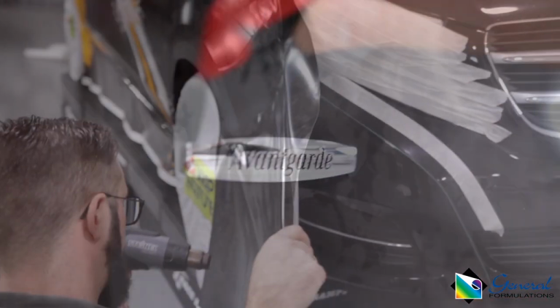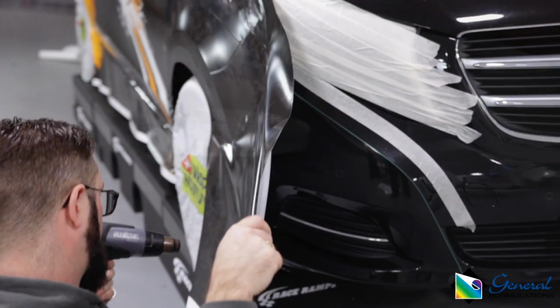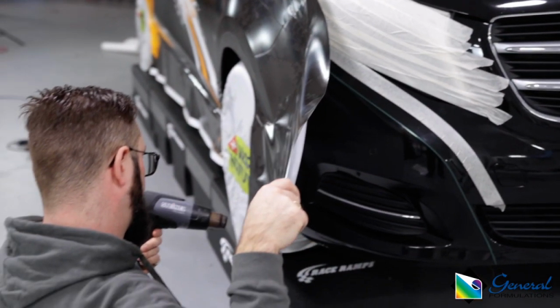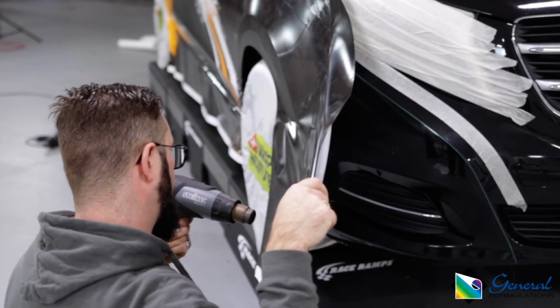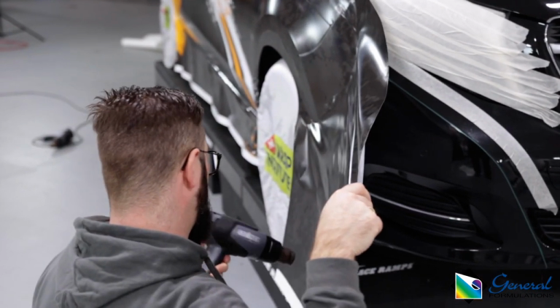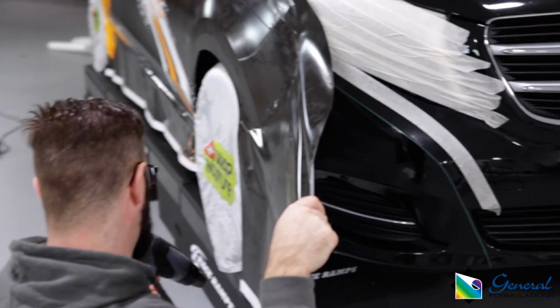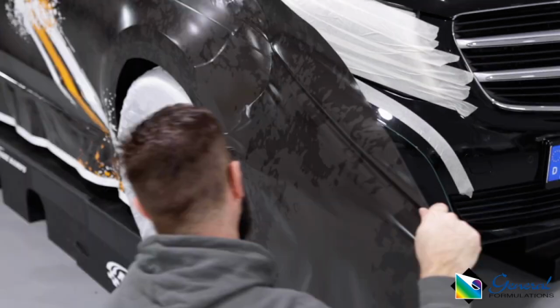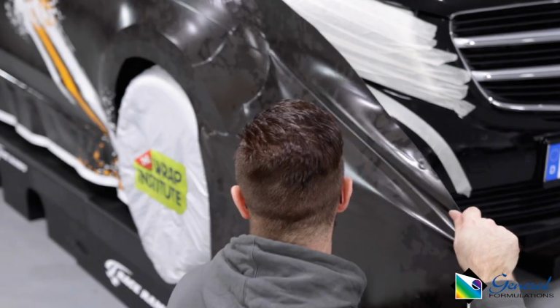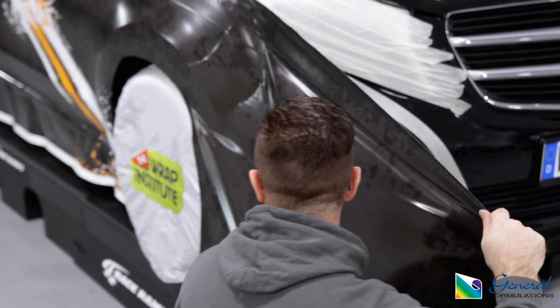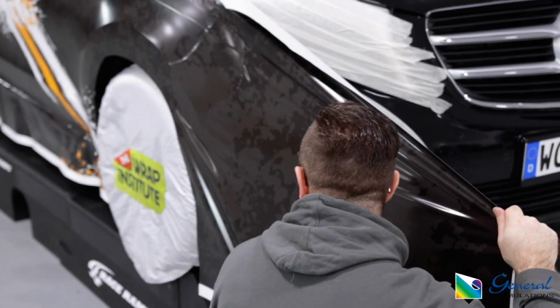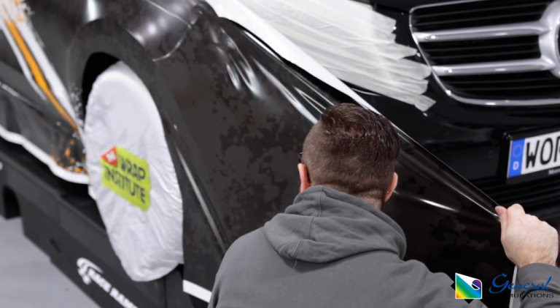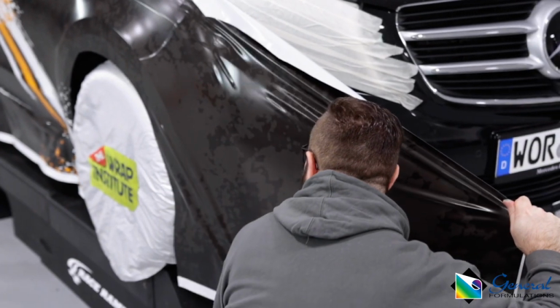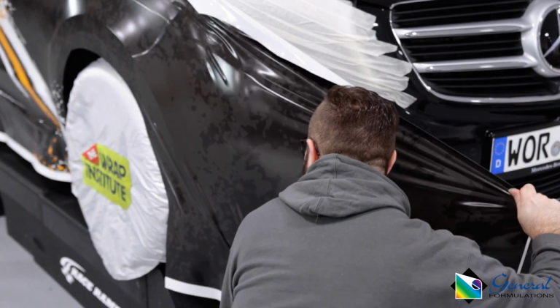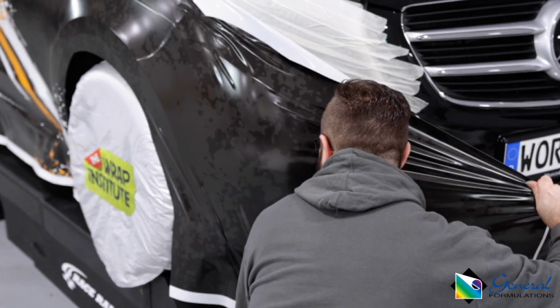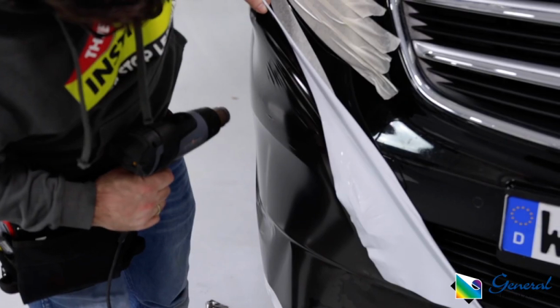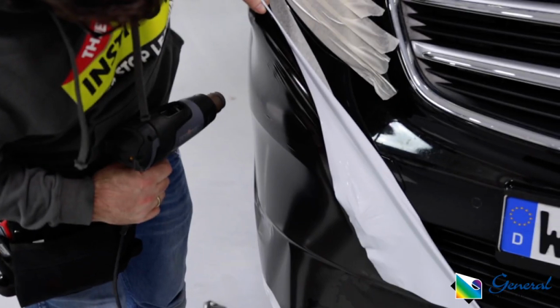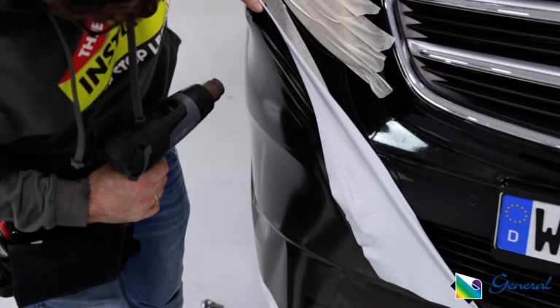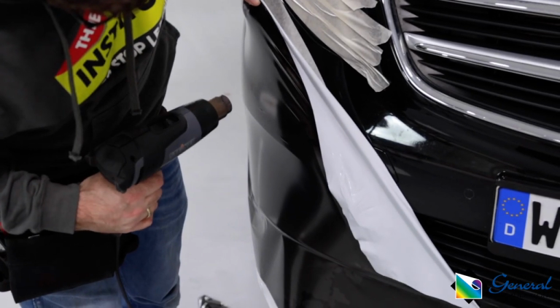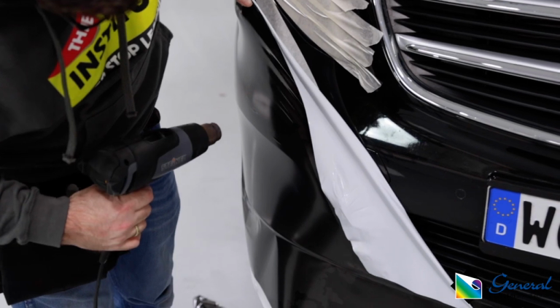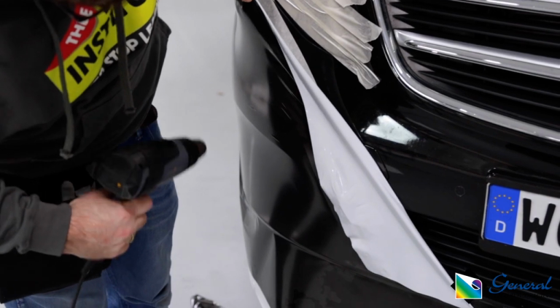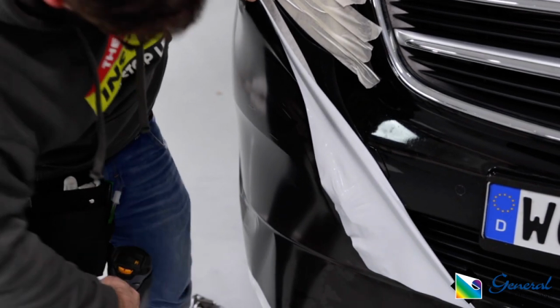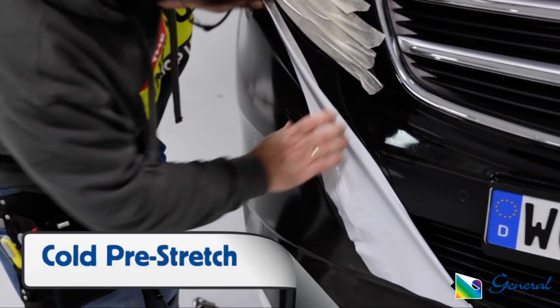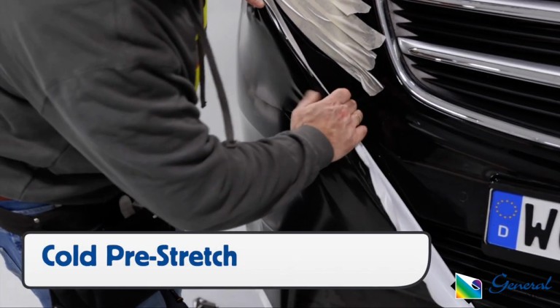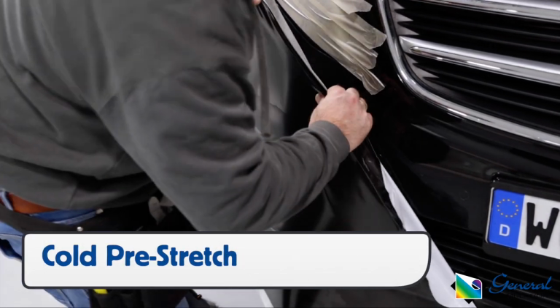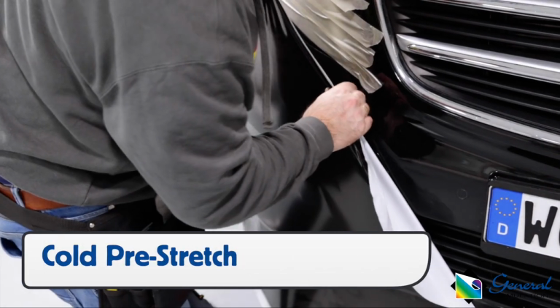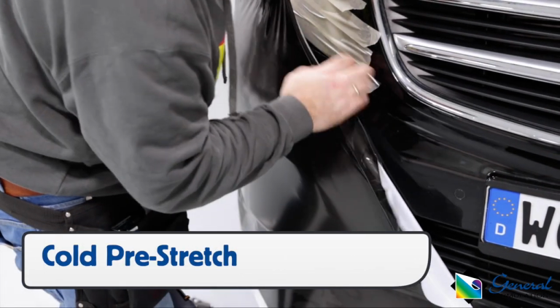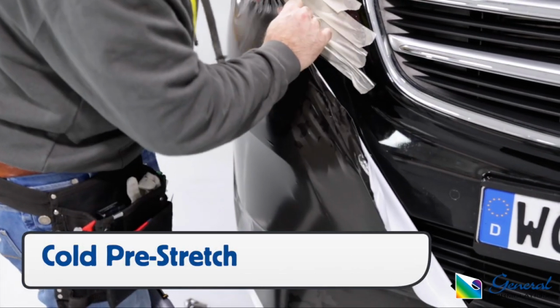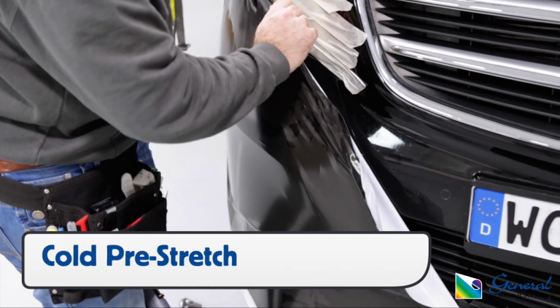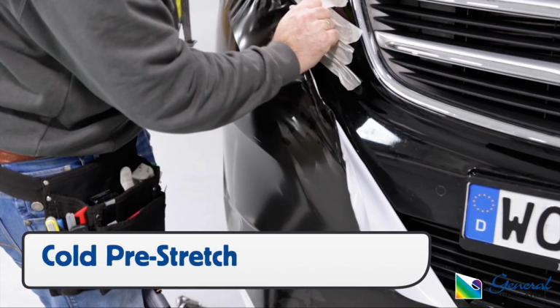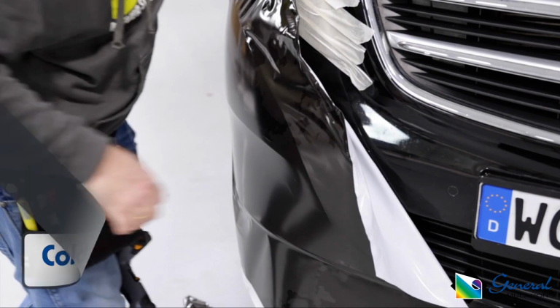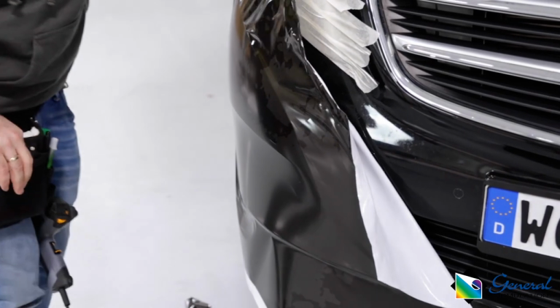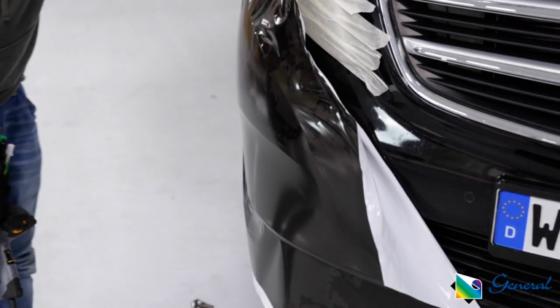When wrapping around a large curve like onto the front bumper, first heat and stretch the film into place, then pick the film up once to the edge and trigger the memory effect. This is called cold pre-stretch and helps remove tension from the edges.